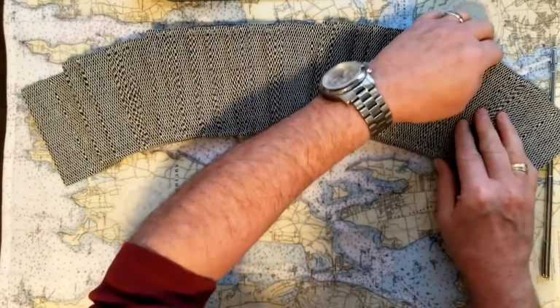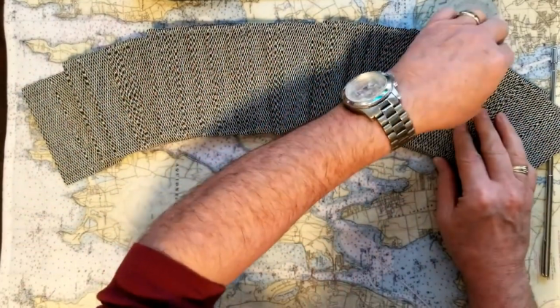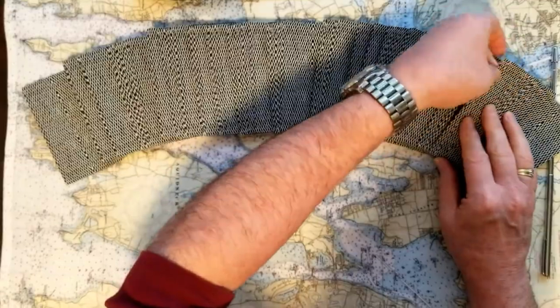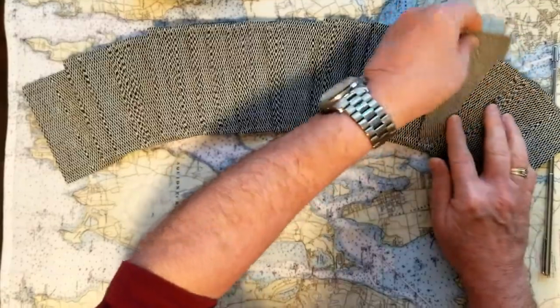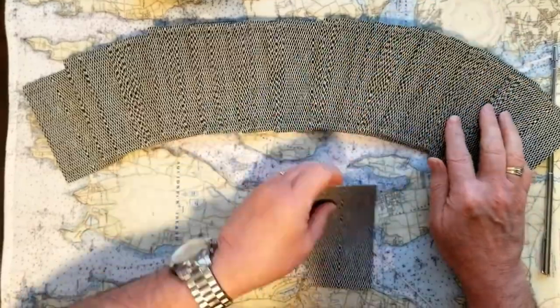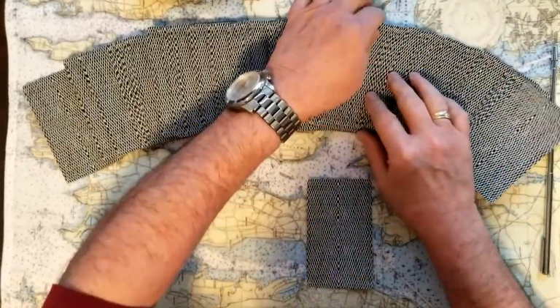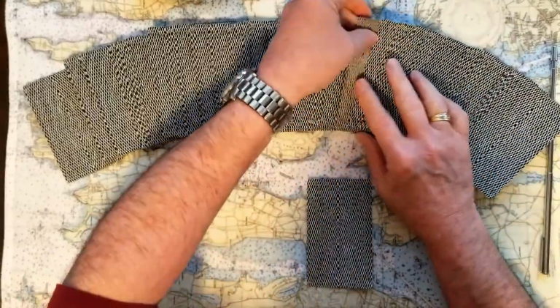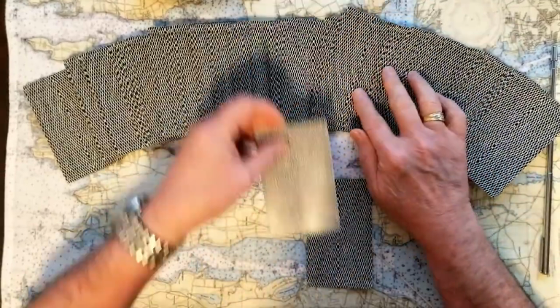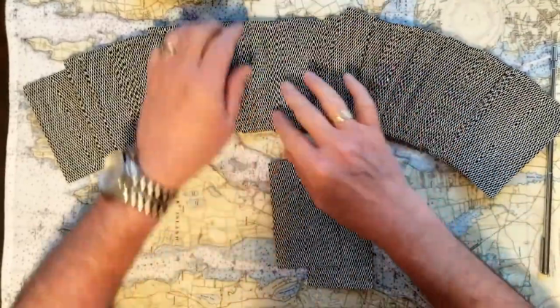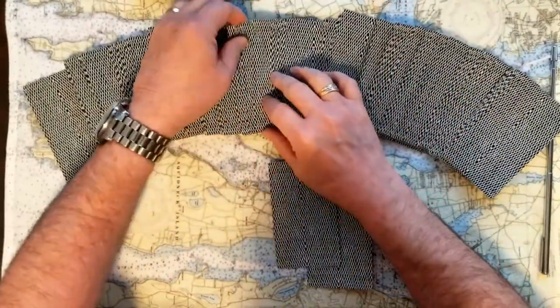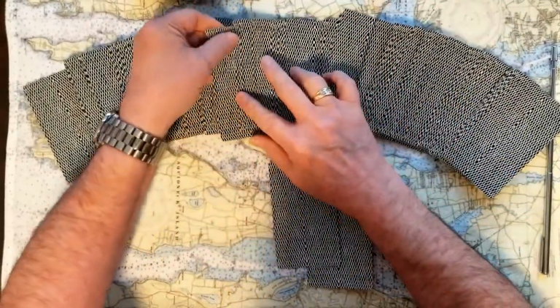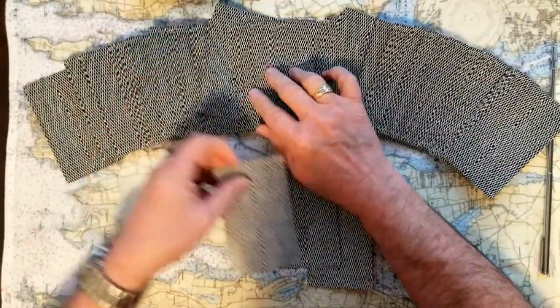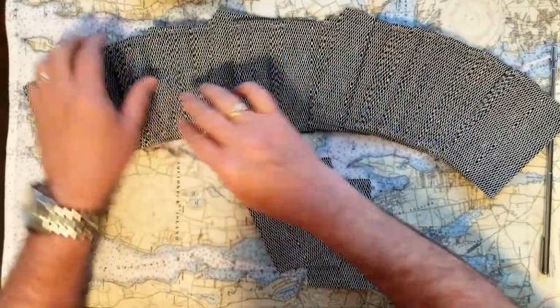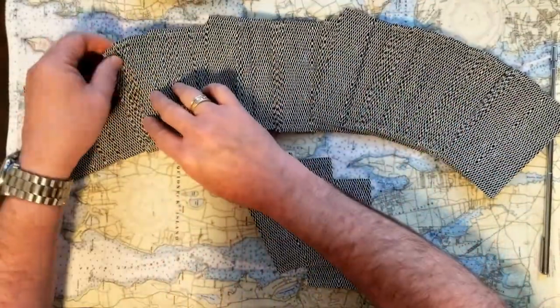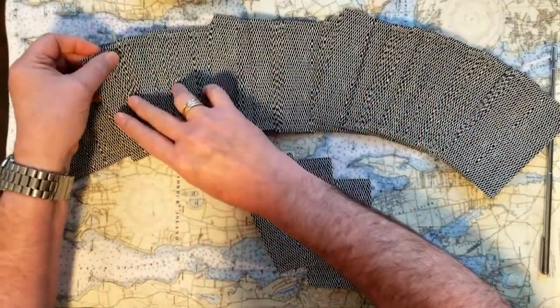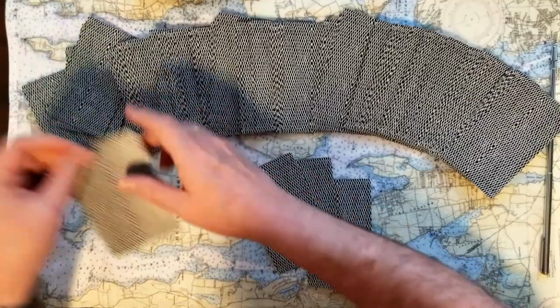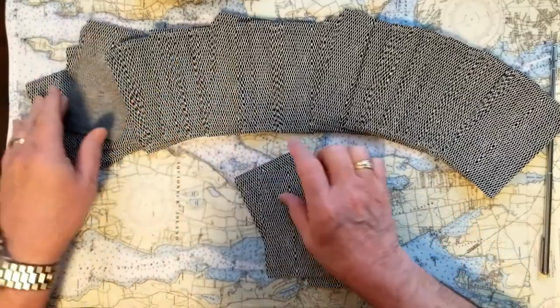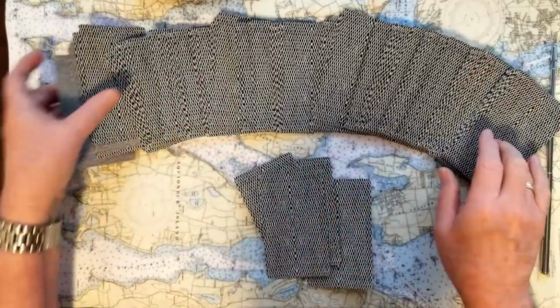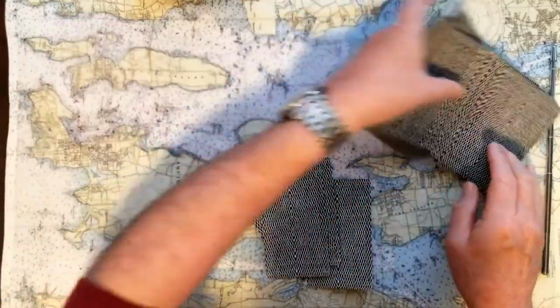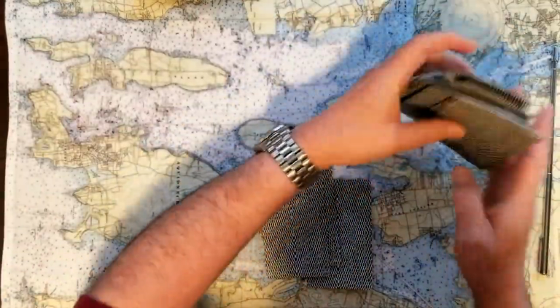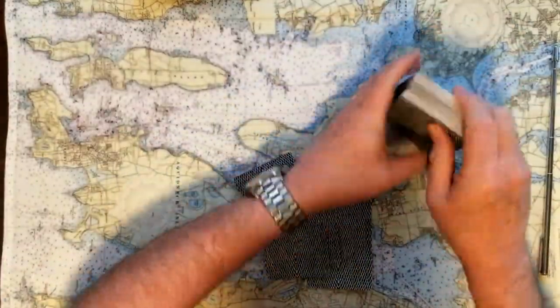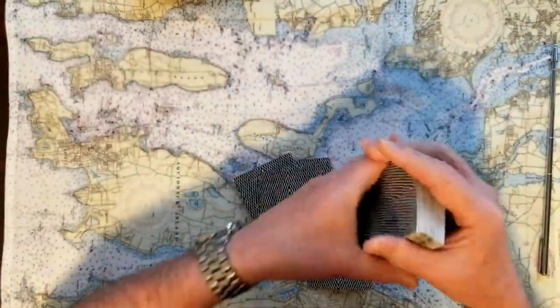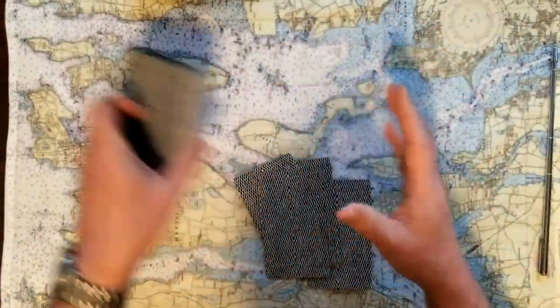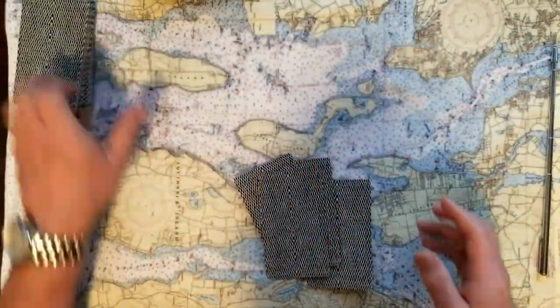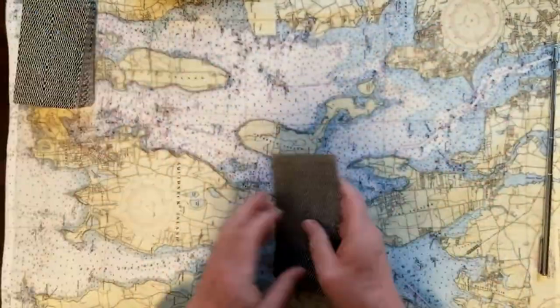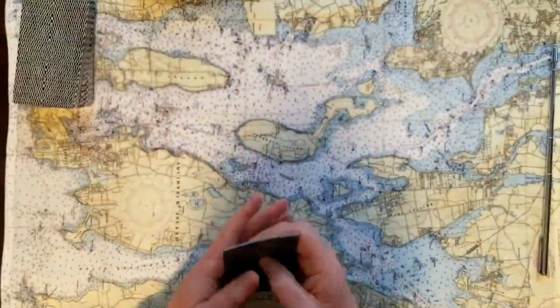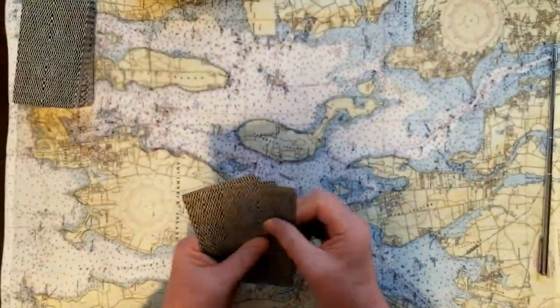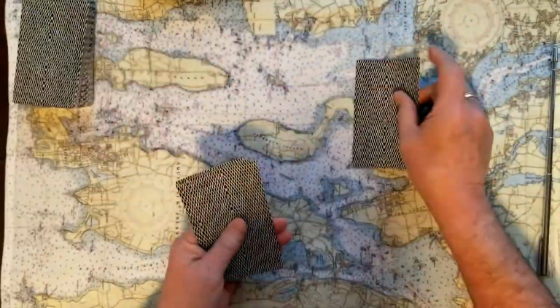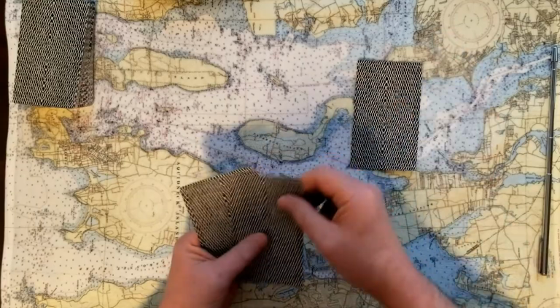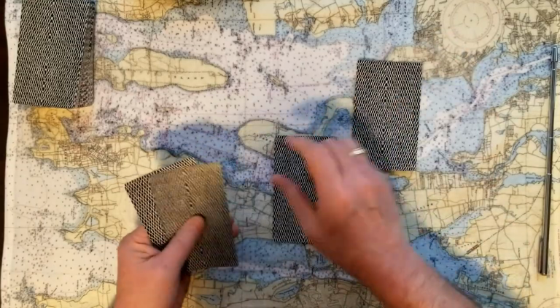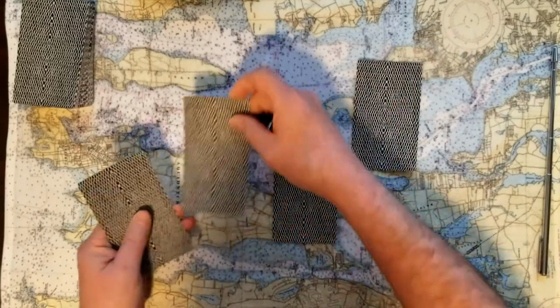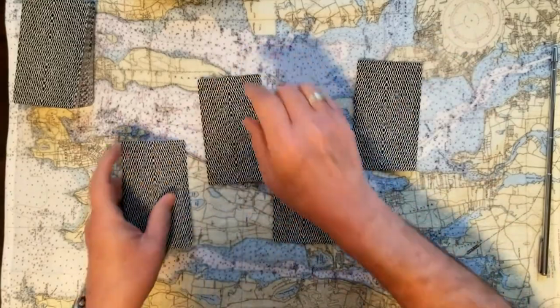We'll take four cards: one, two, three, and four. Put them out.